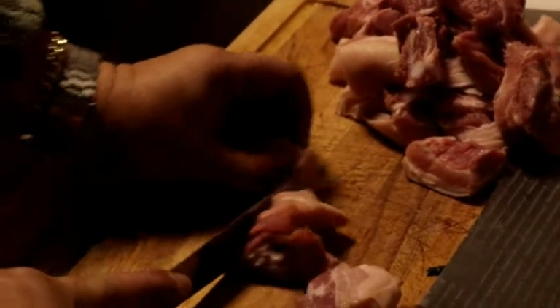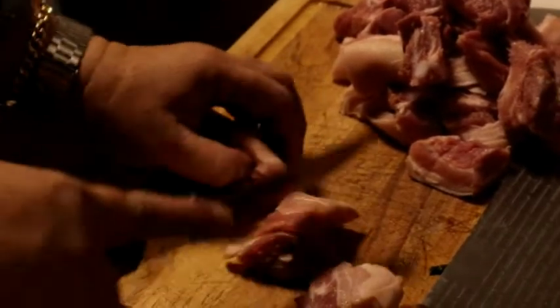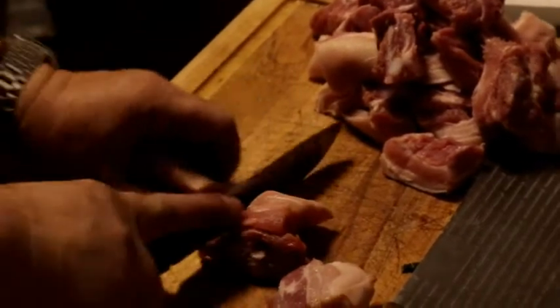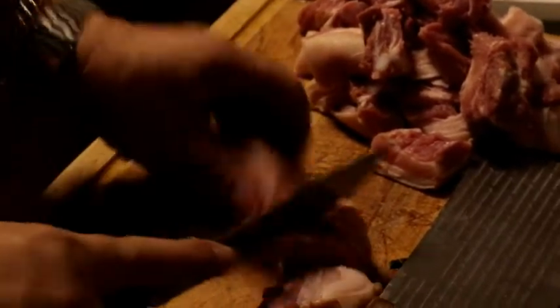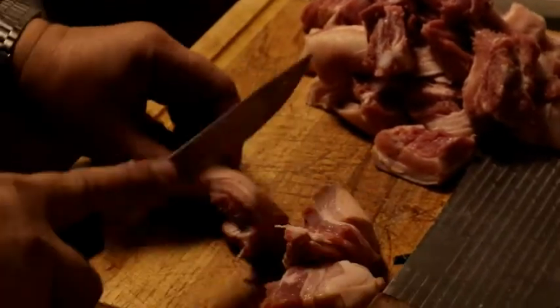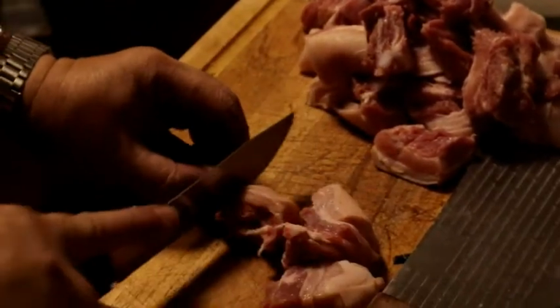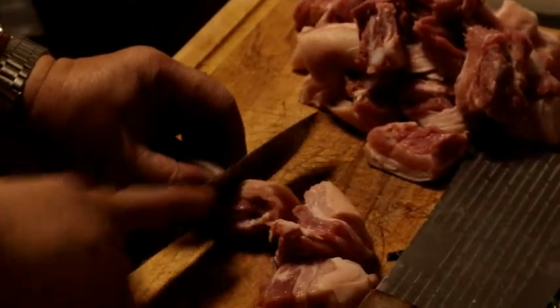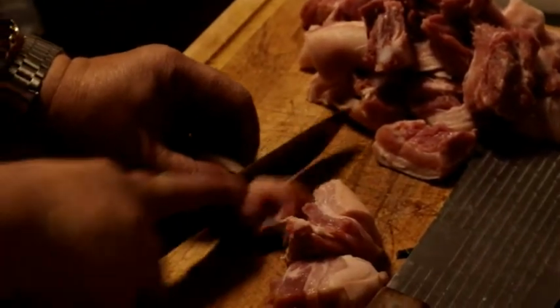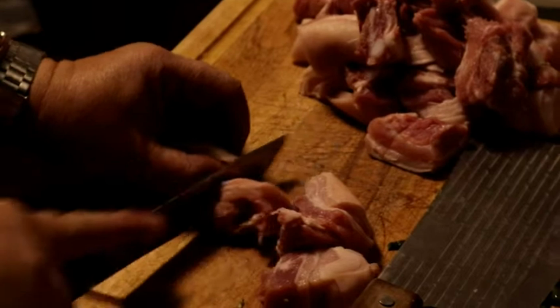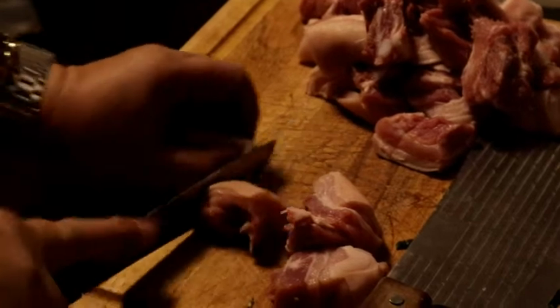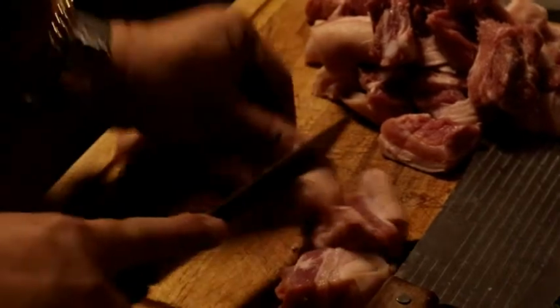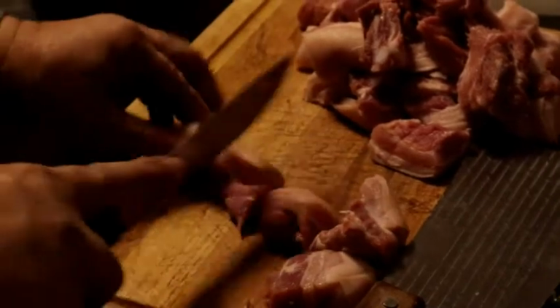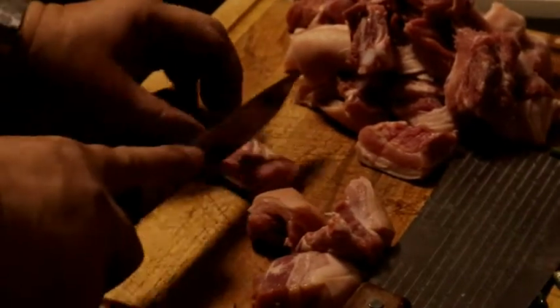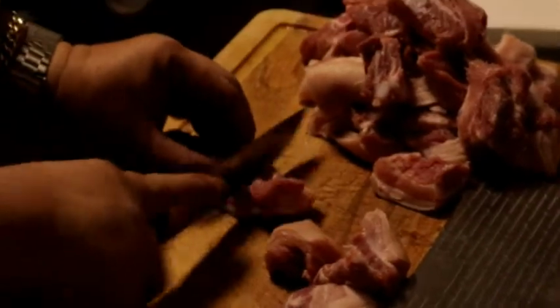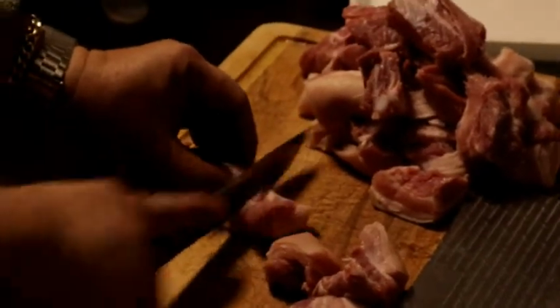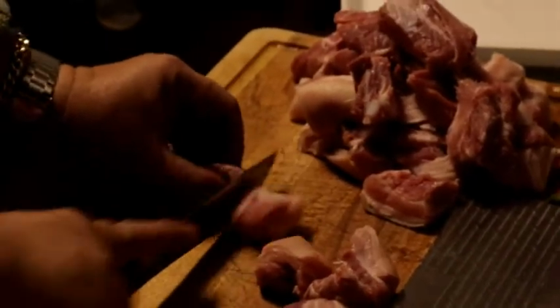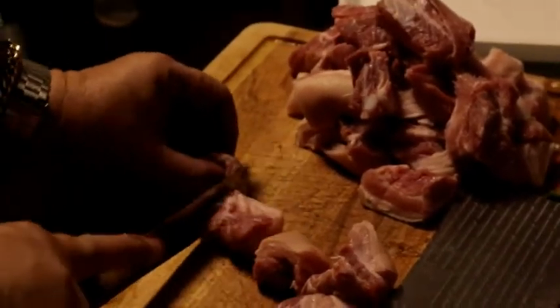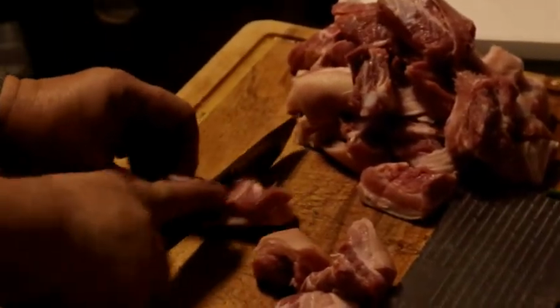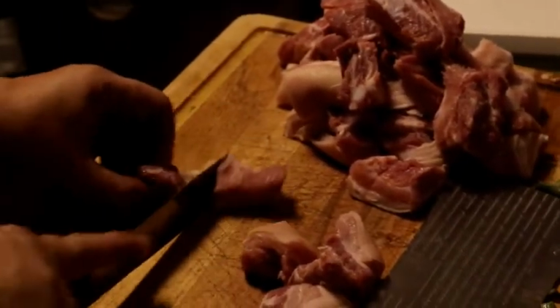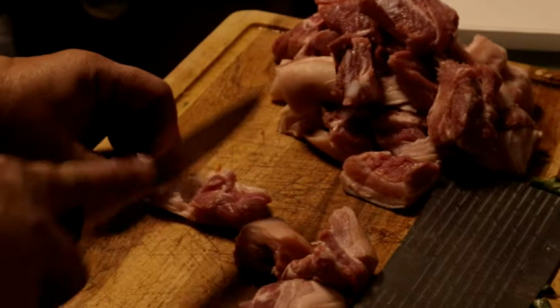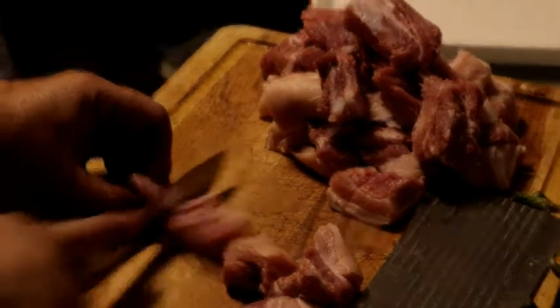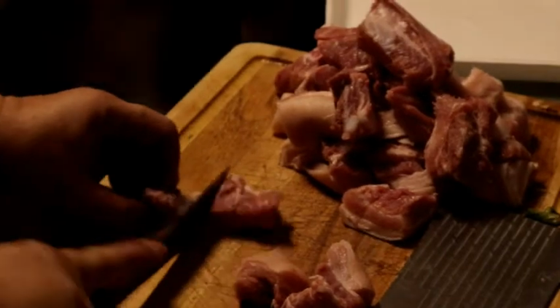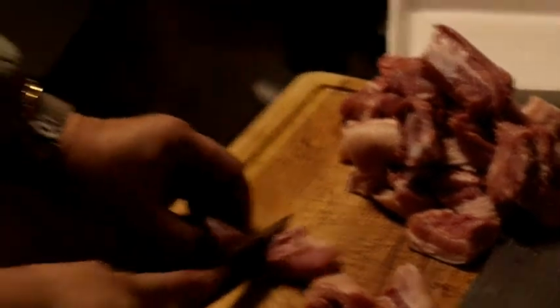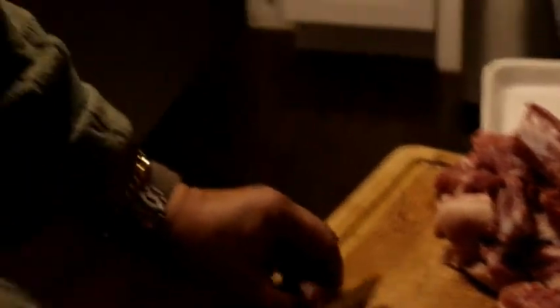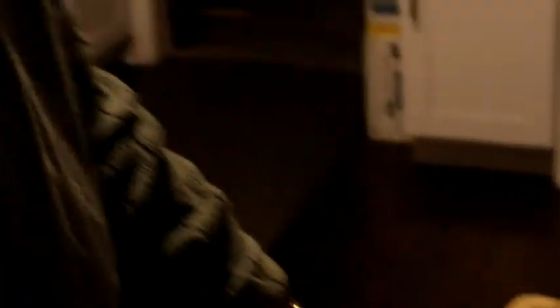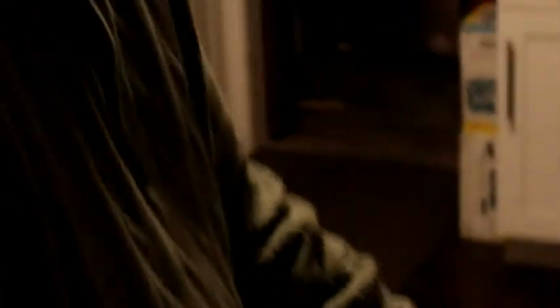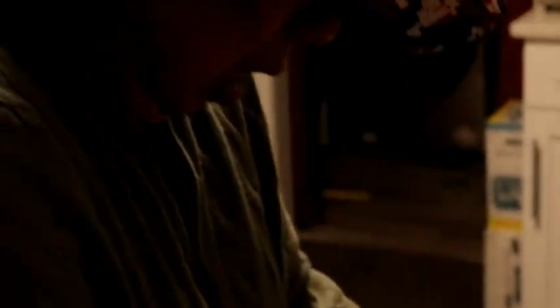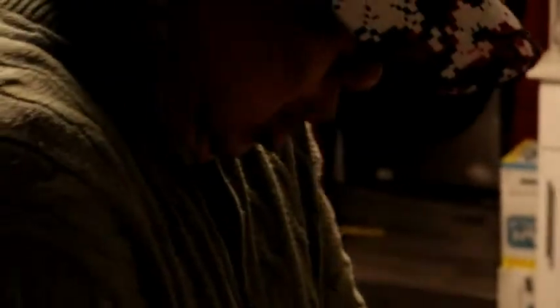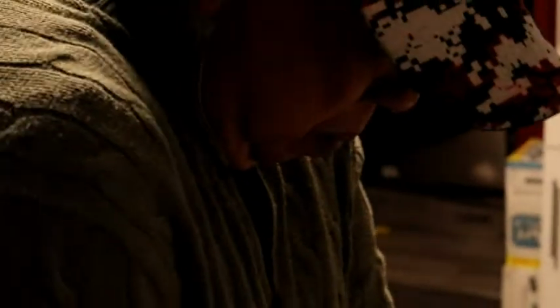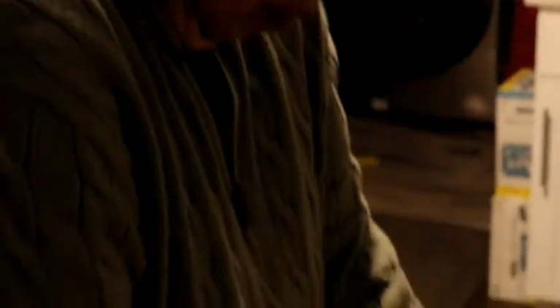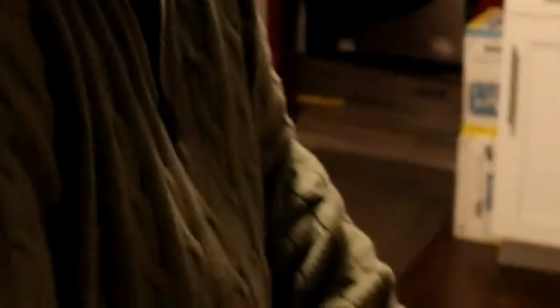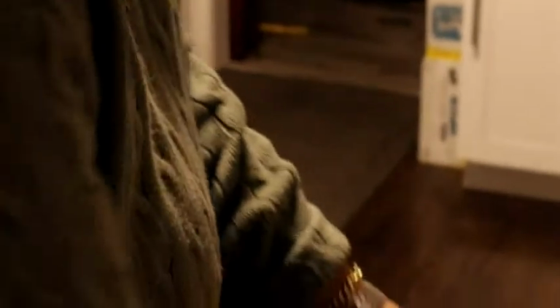For the adobo, just put salt and pepper and garlic — that's it. How about the paminta? The pepper — this is the pepper. And the liso pepper, you have the liso pepper there.